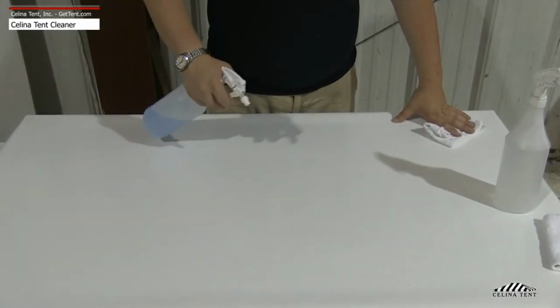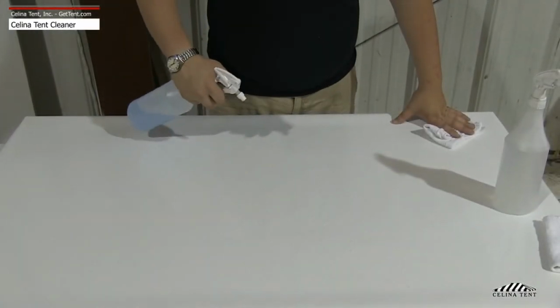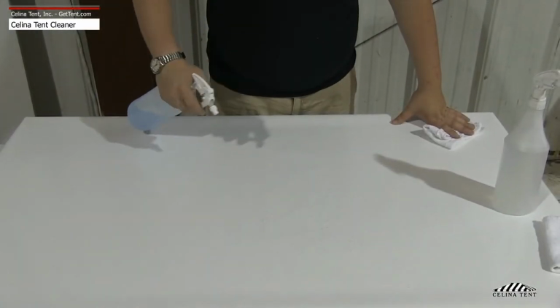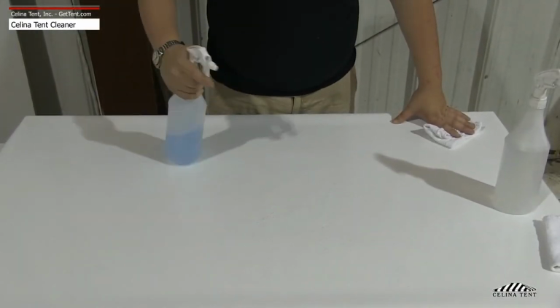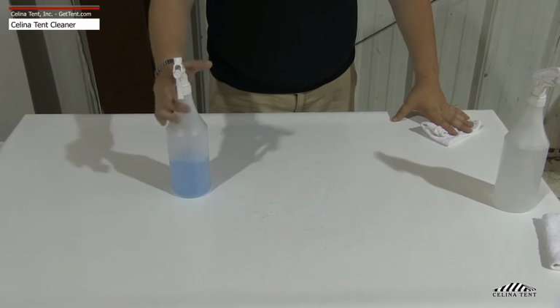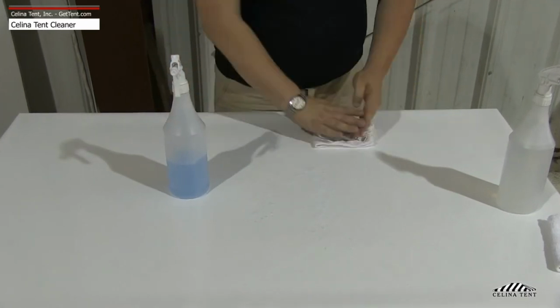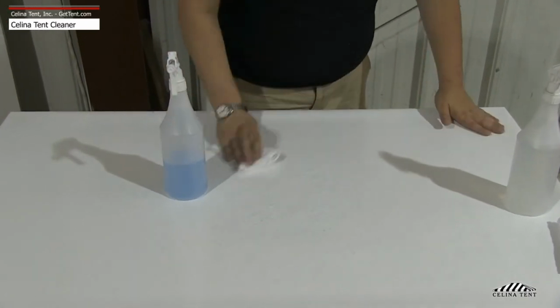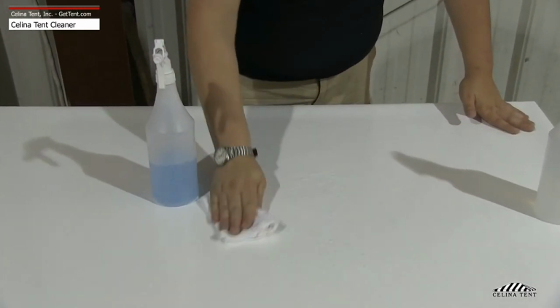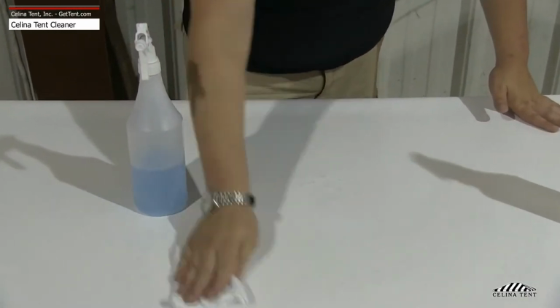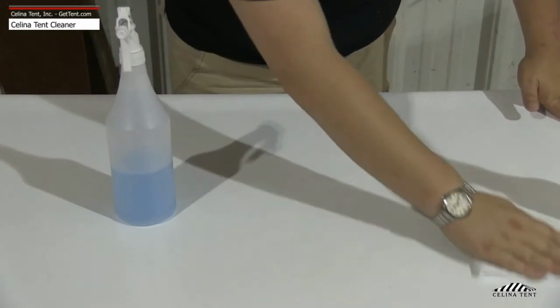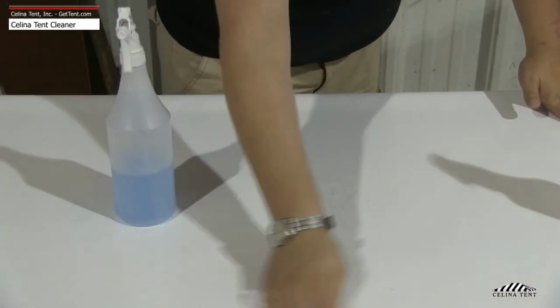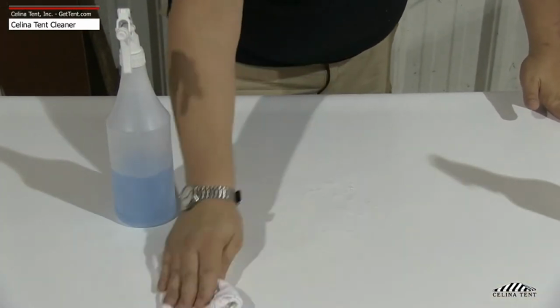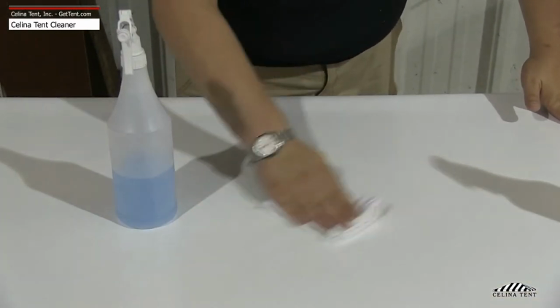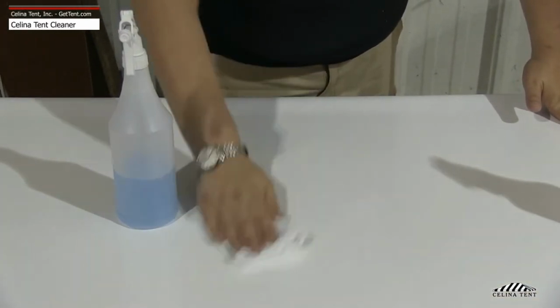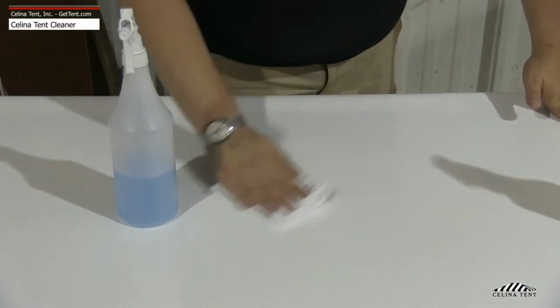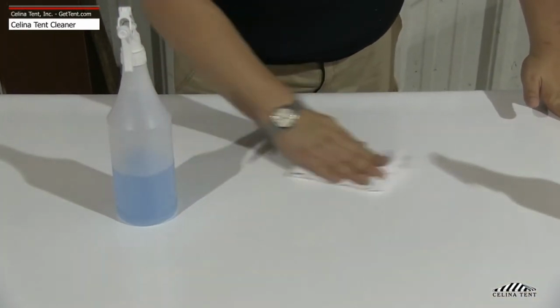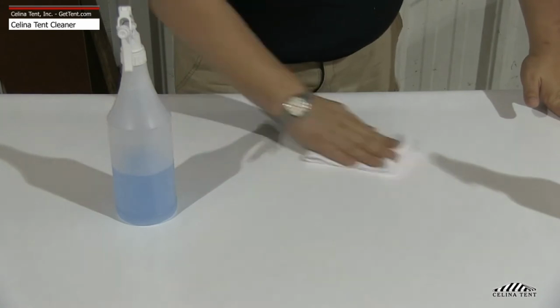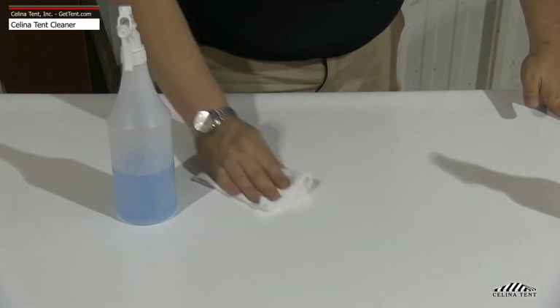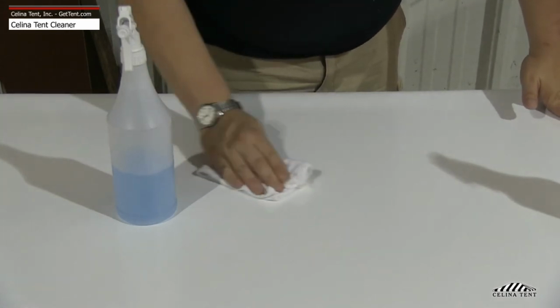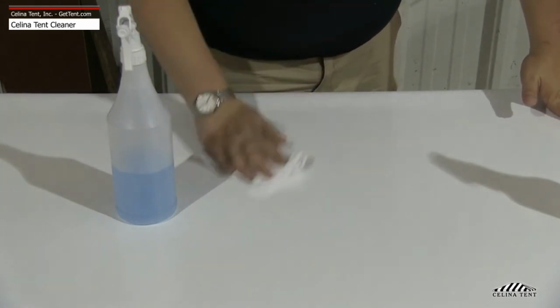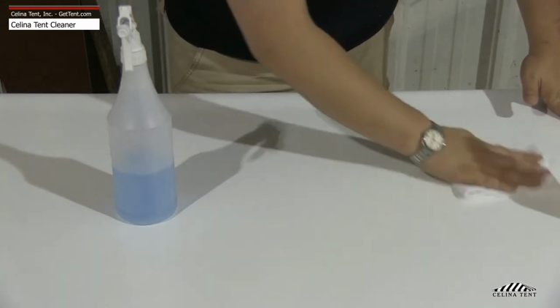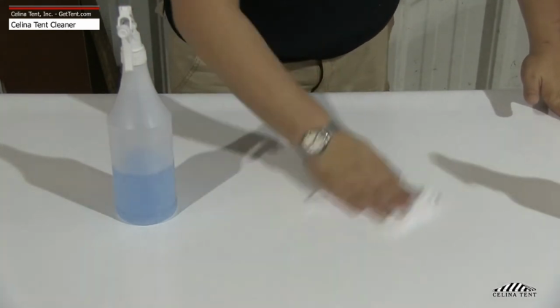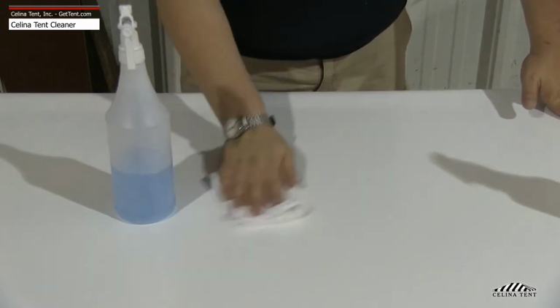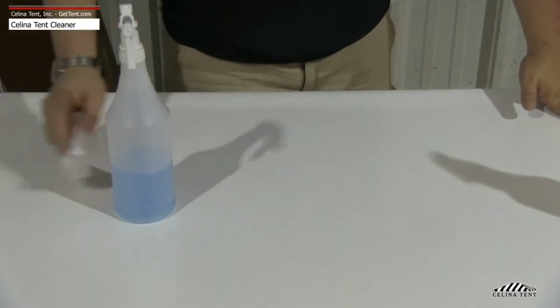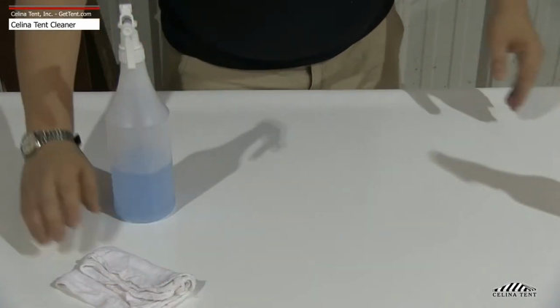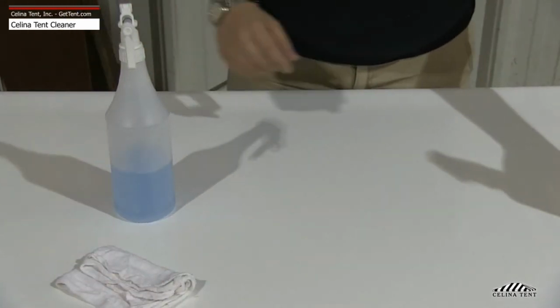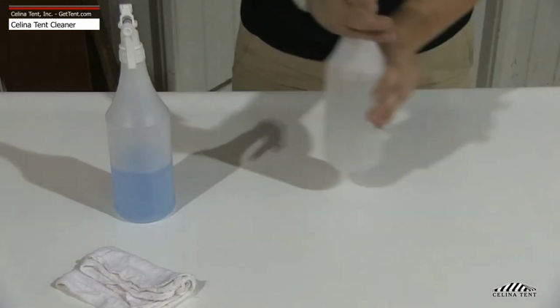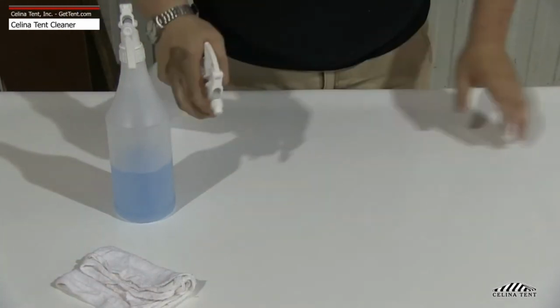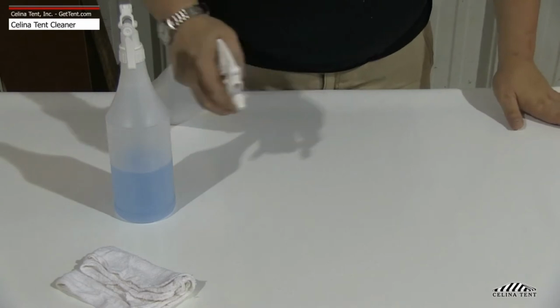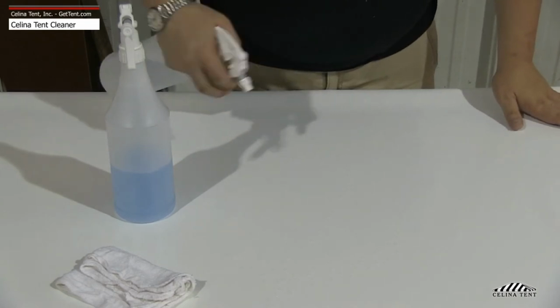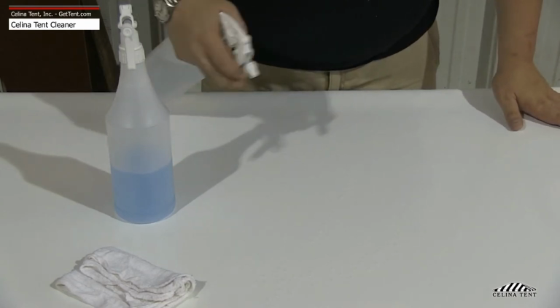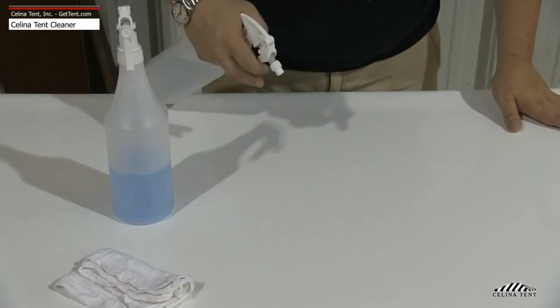Using the spray bottle, spray the diluted tent cleaner on the vinyl to be cleaned. Wipe with a clean cloth. Once the entire surface has been cleaned, be sure to rinse thoroughly.